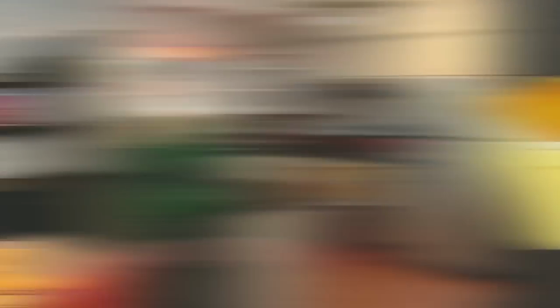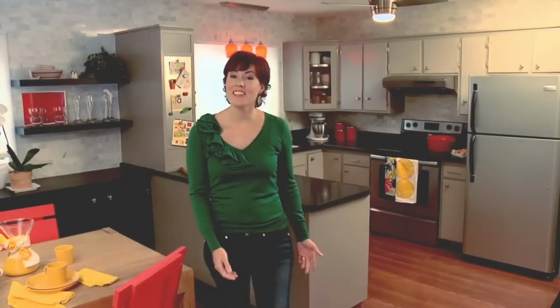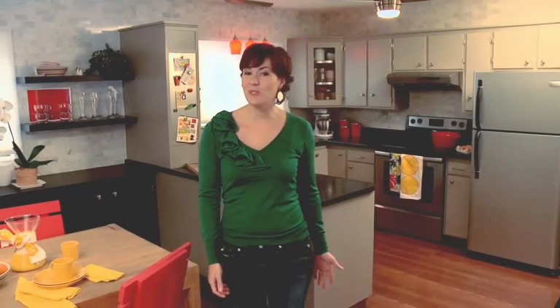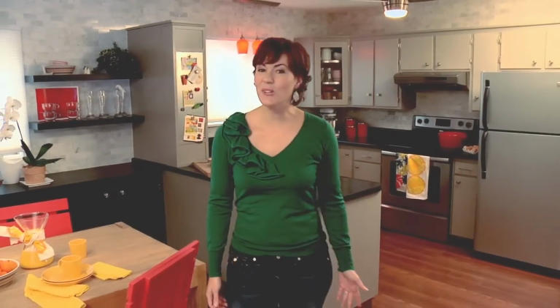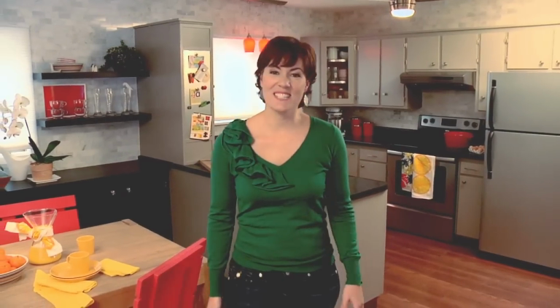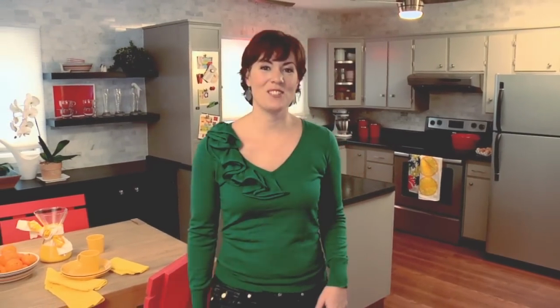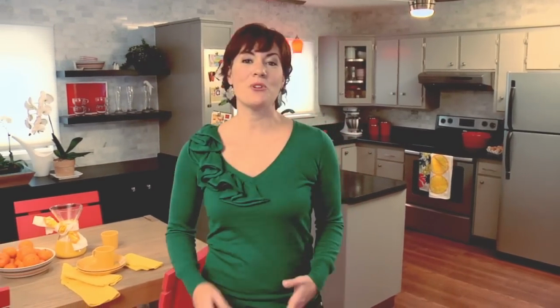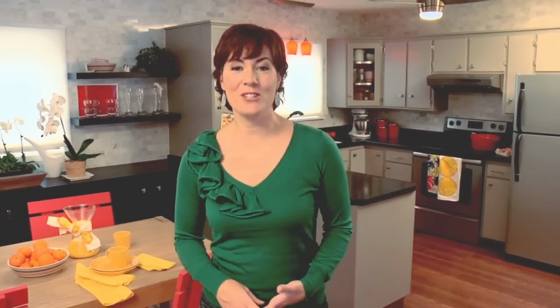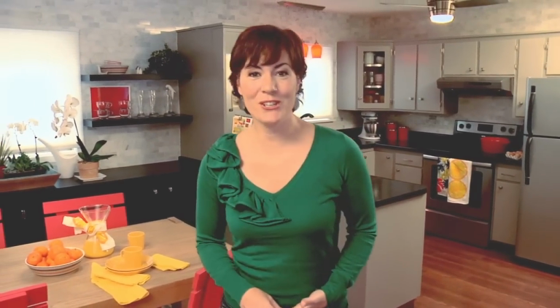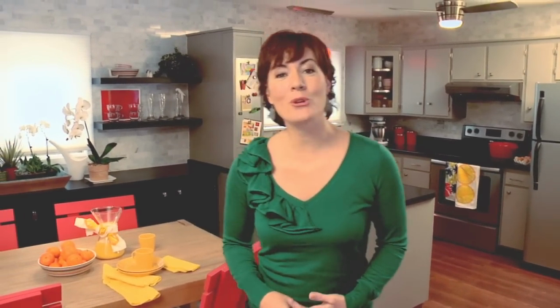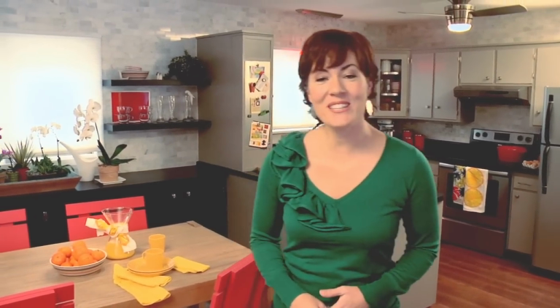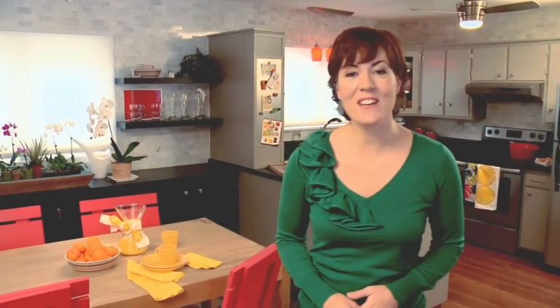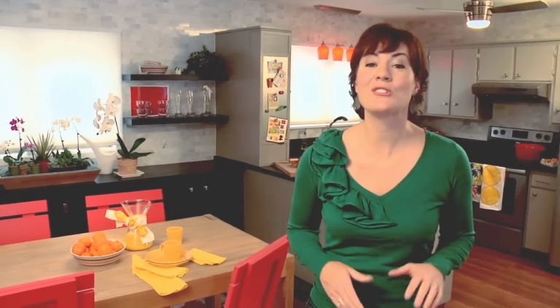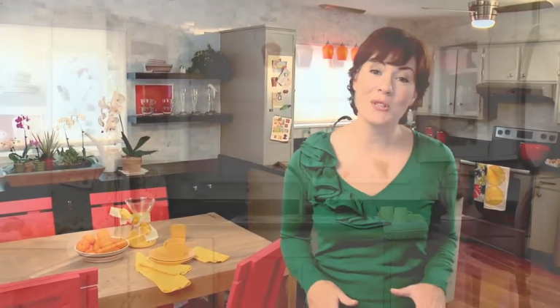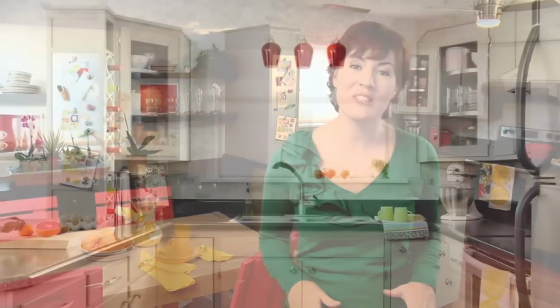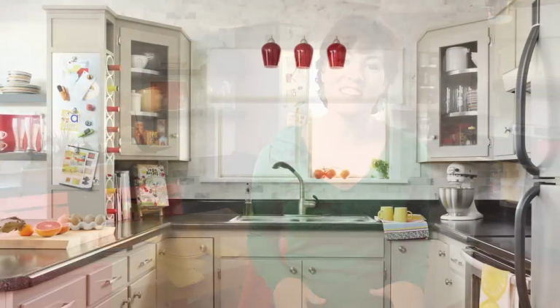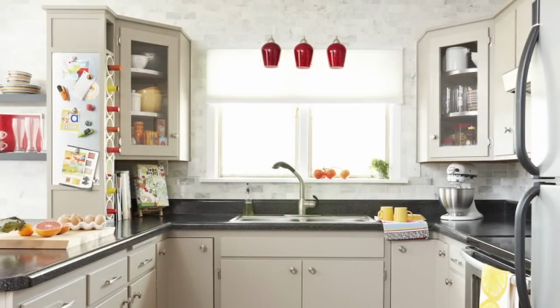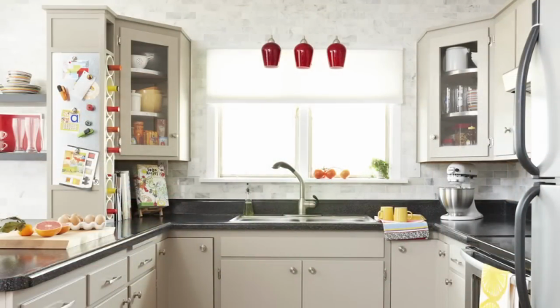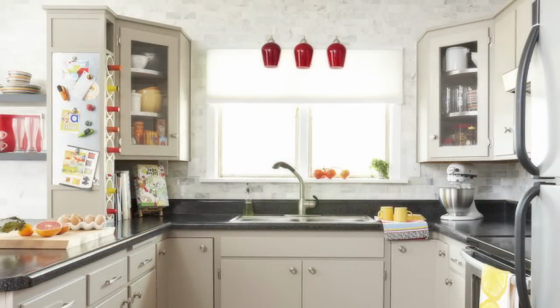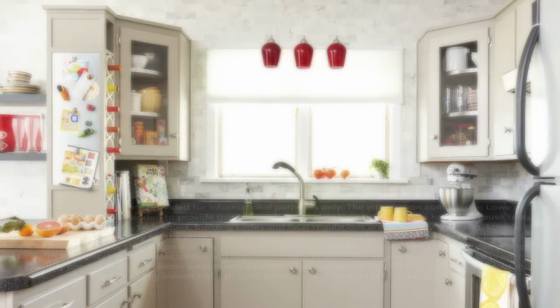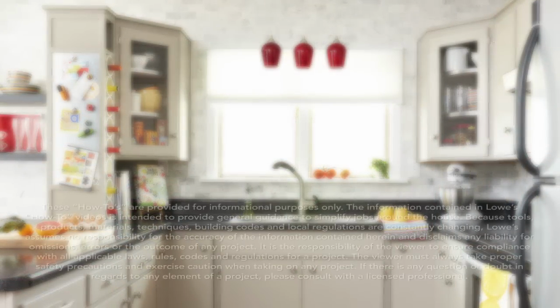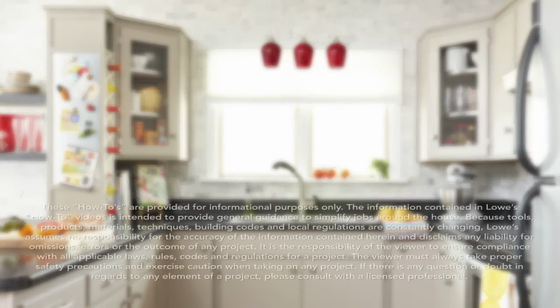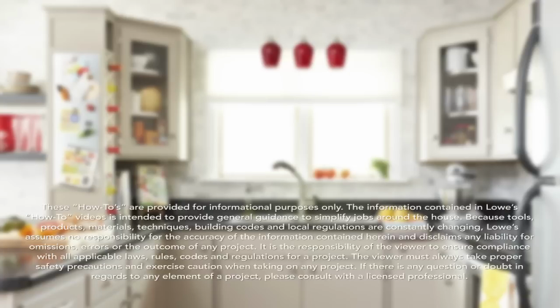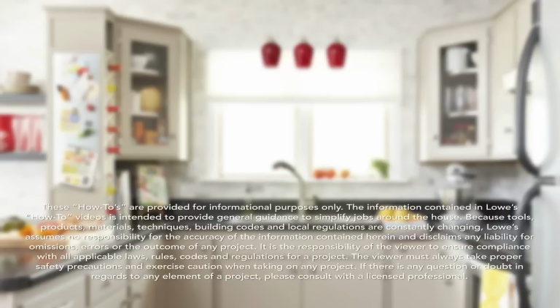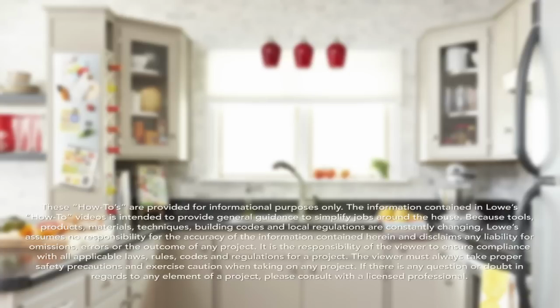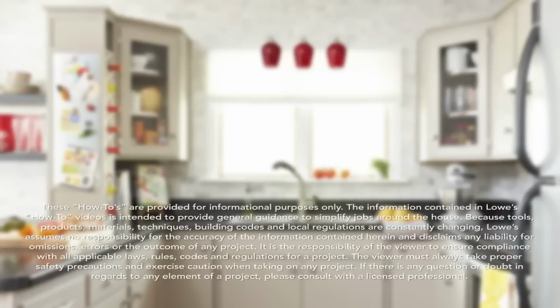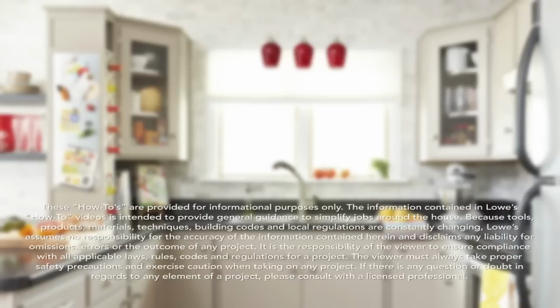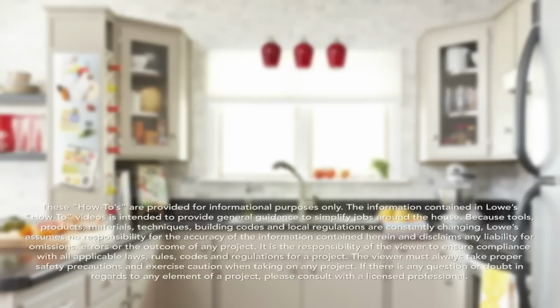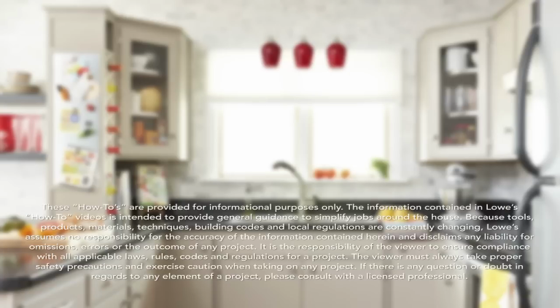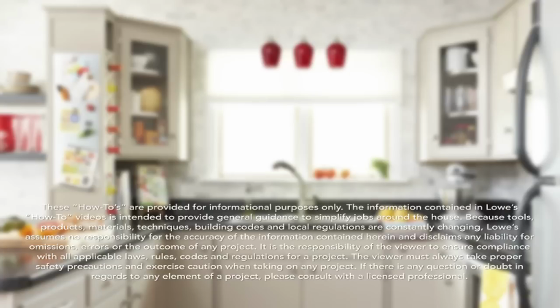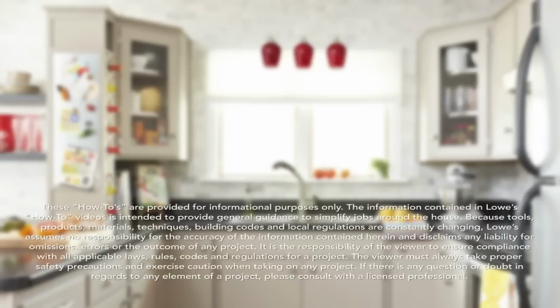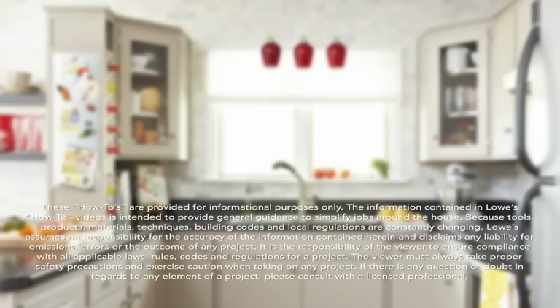The end result is a kitchen that's more functional, more cohesive and certainly more stylish. For more inspiring ideas like these, go to LowesCreativeIdeas.com.